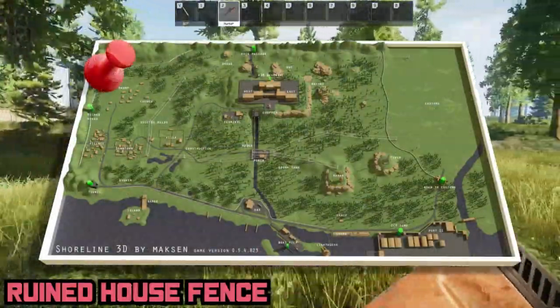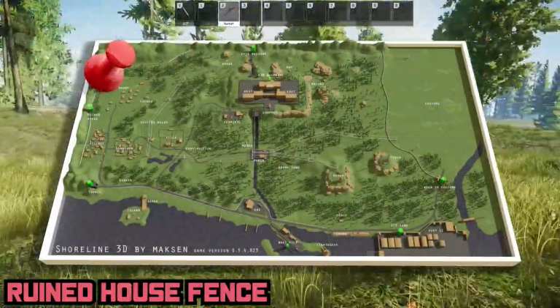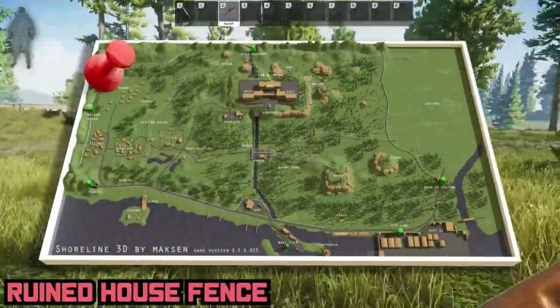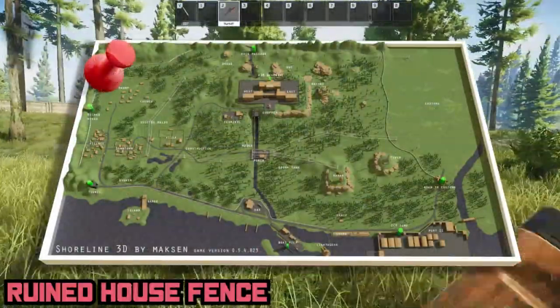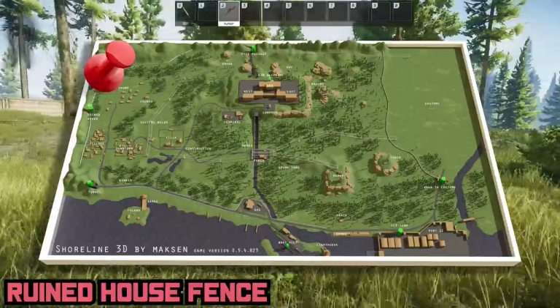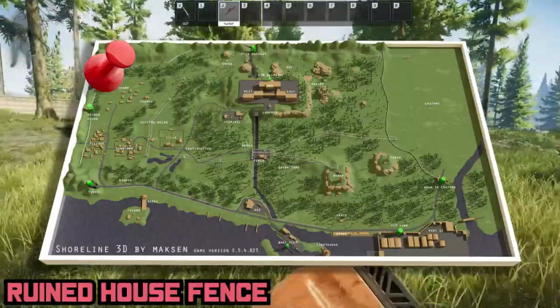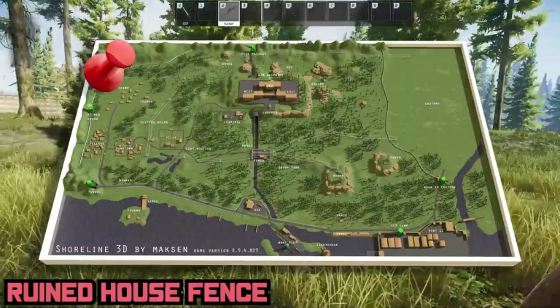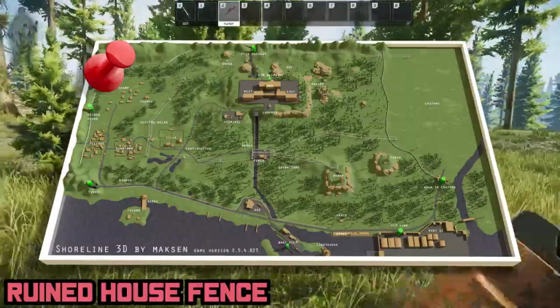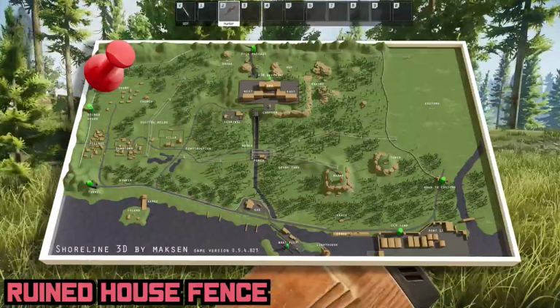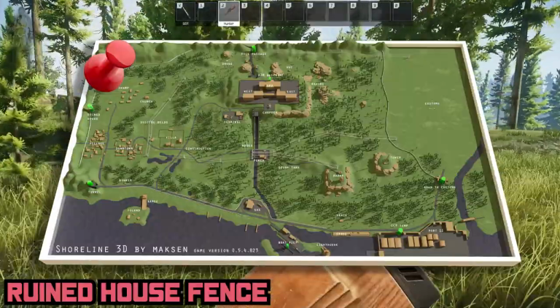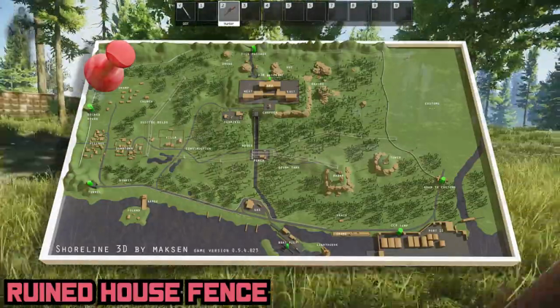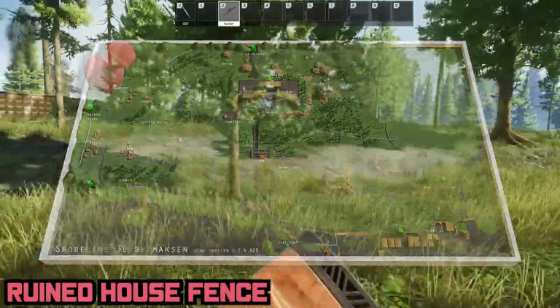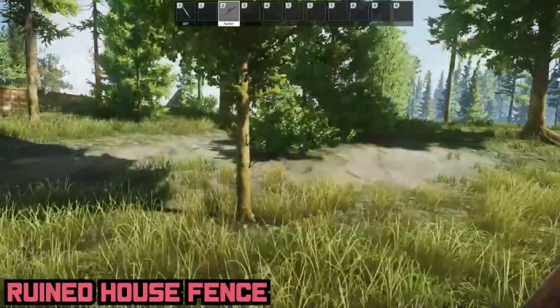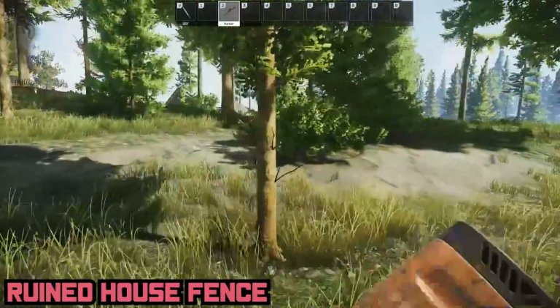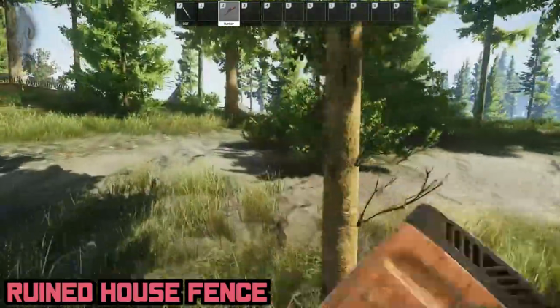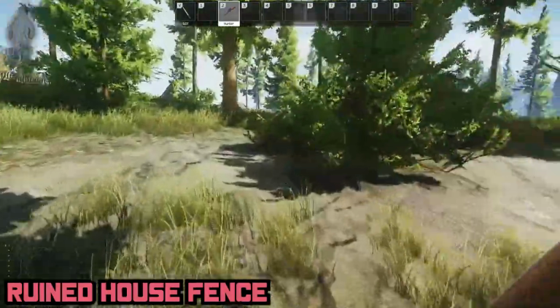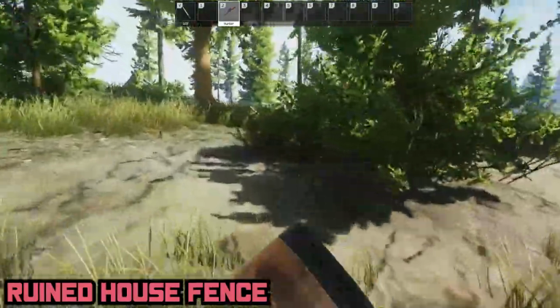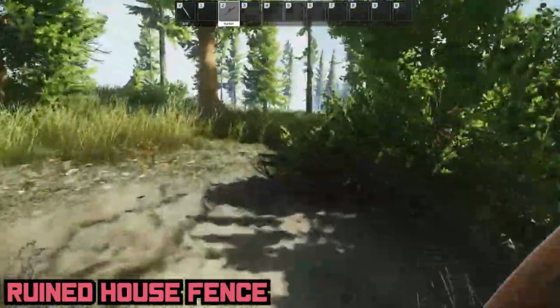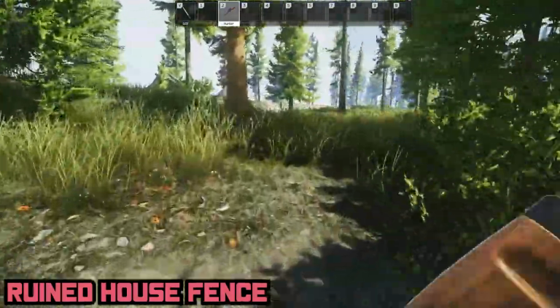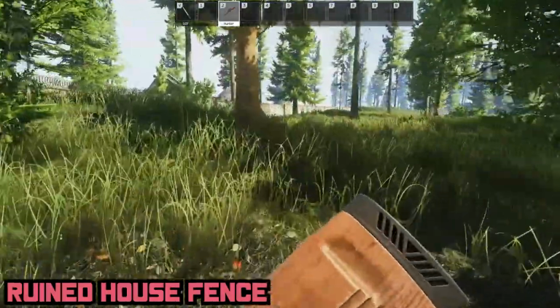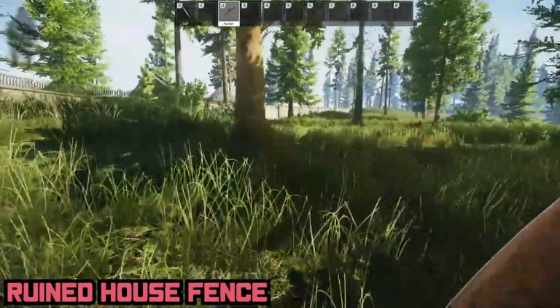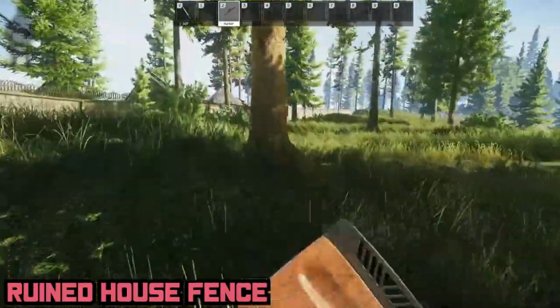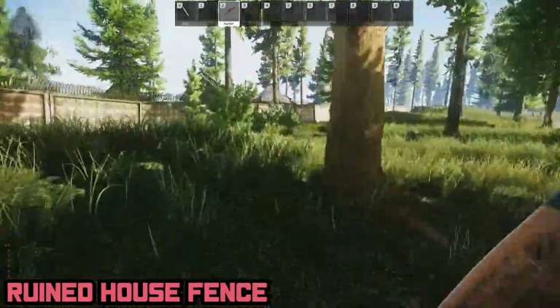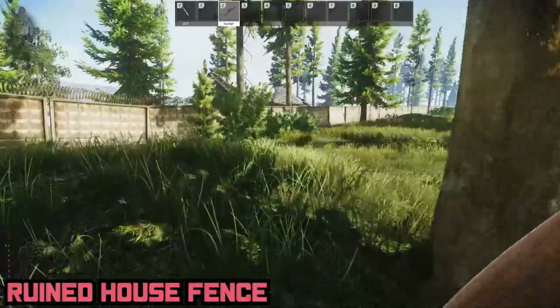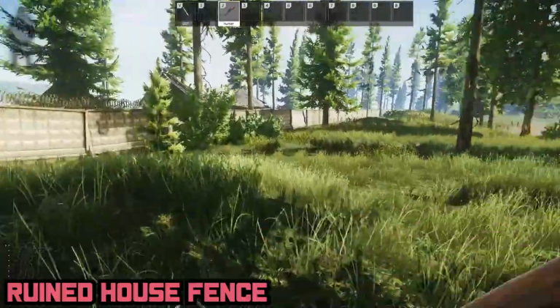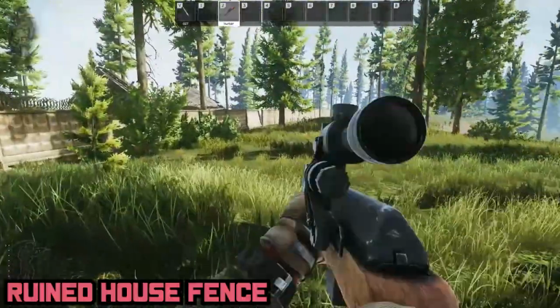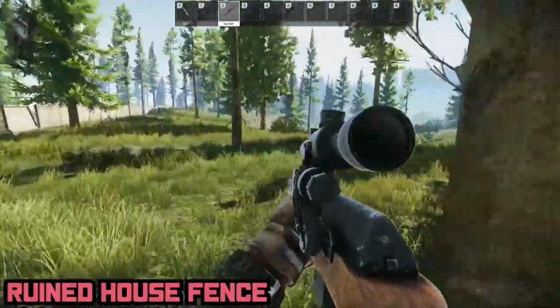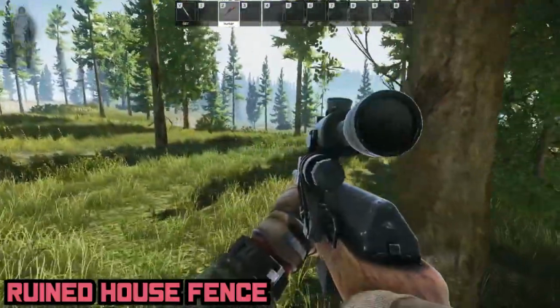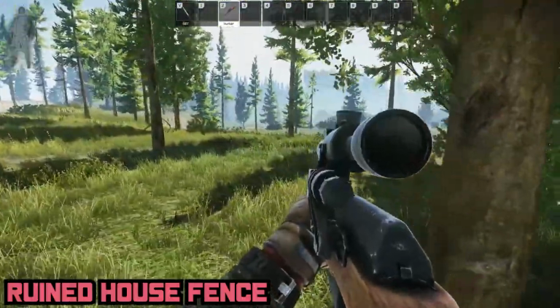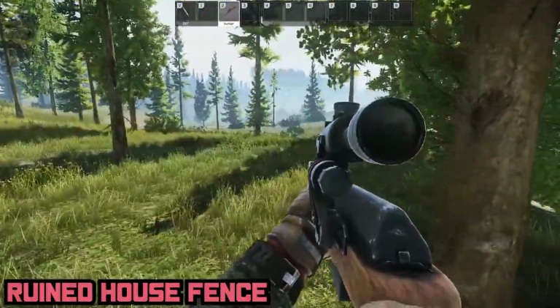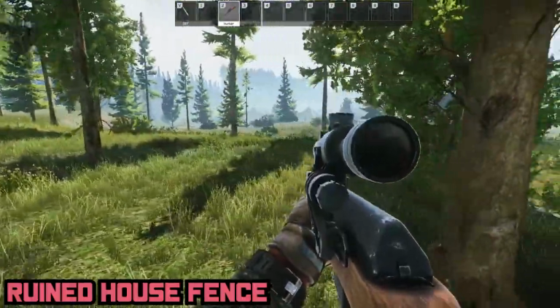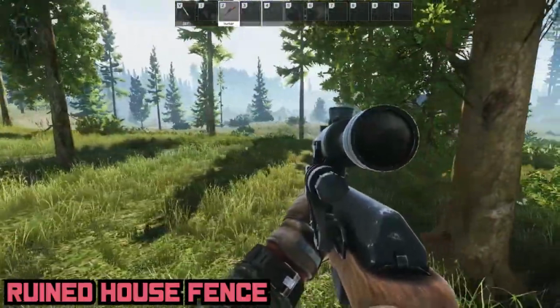Slightly north of the town and right on the other side of the western map, there is Ruined House Fence, found by searching for a beaten down house right outside of the map.